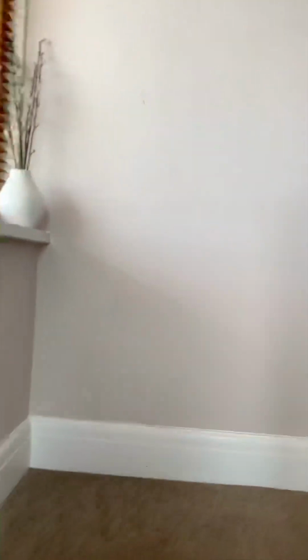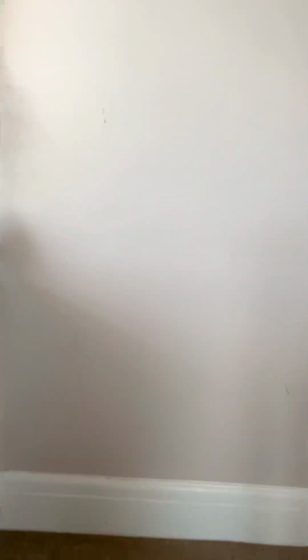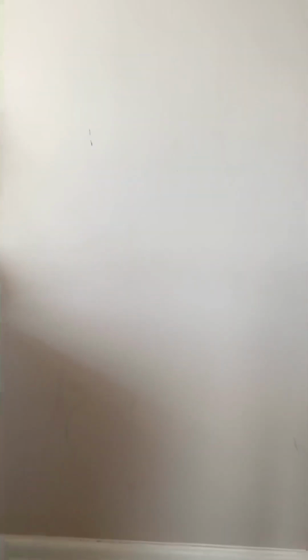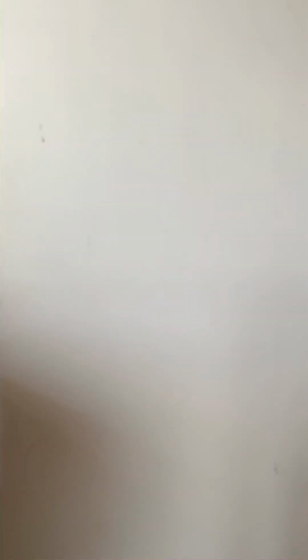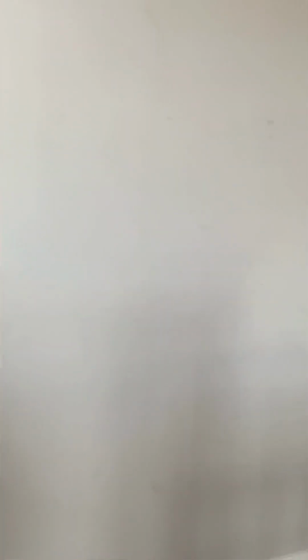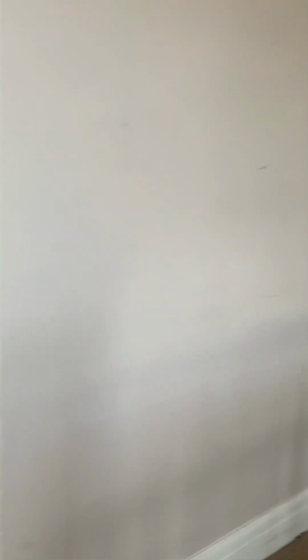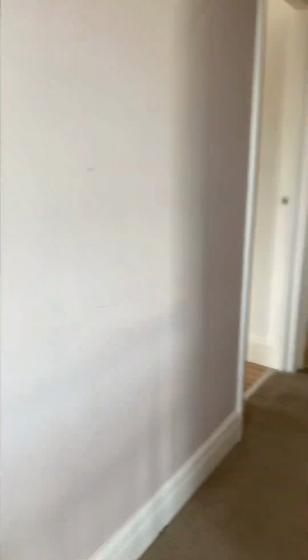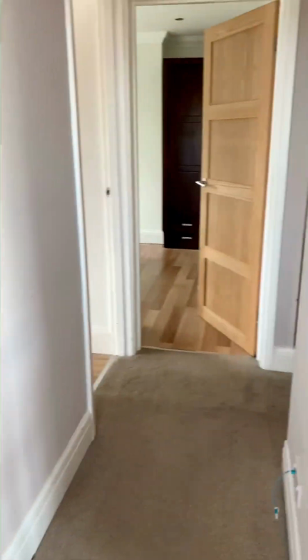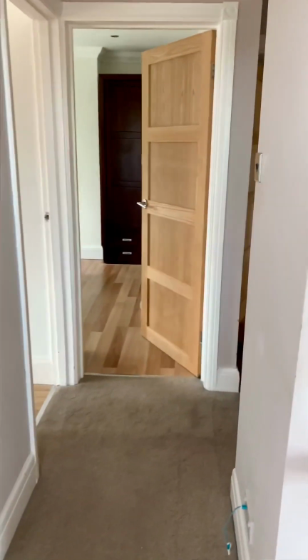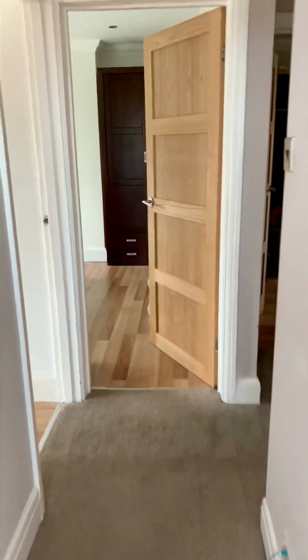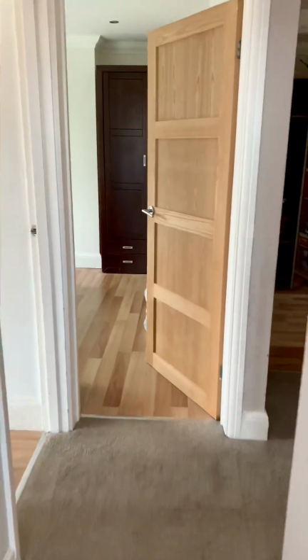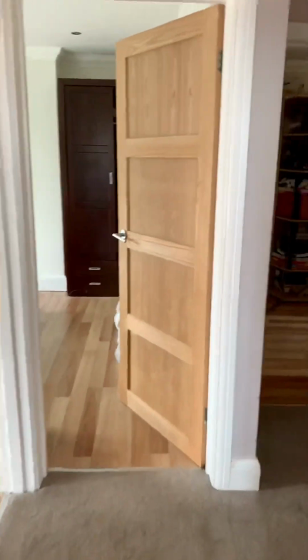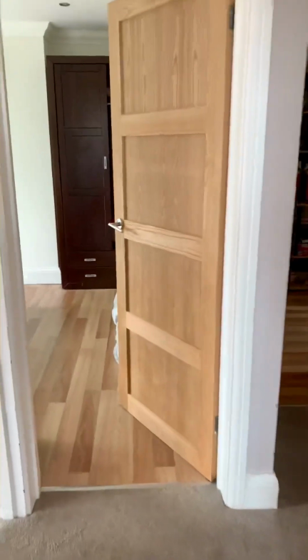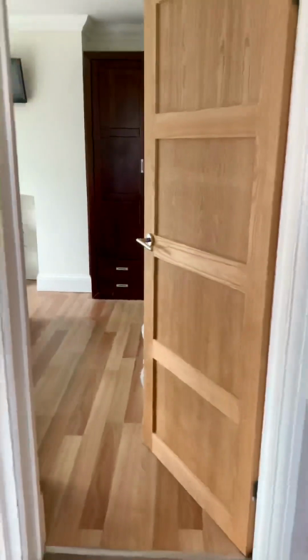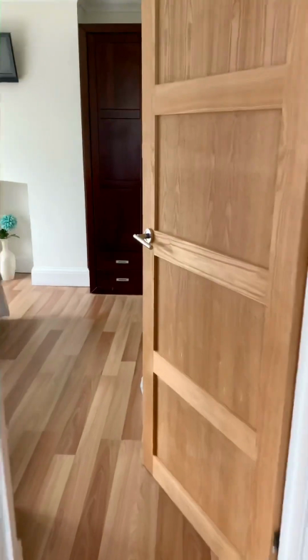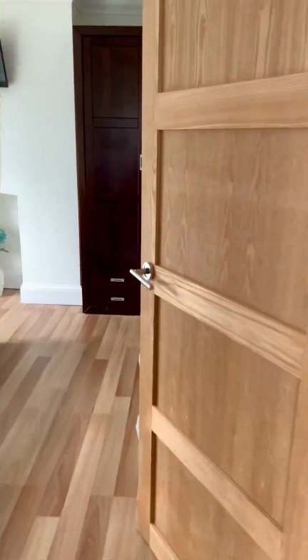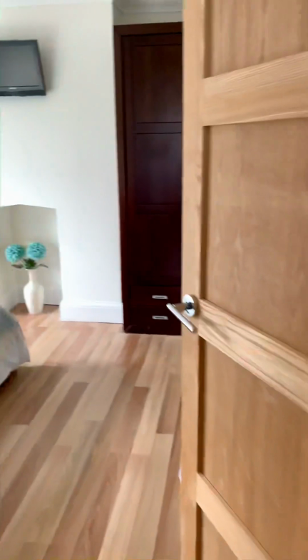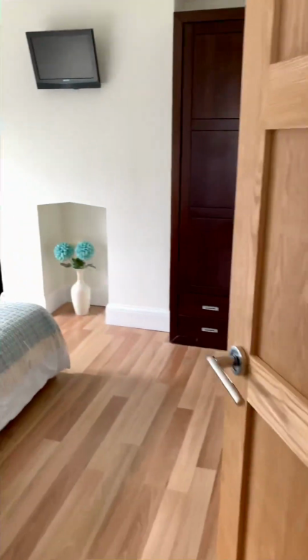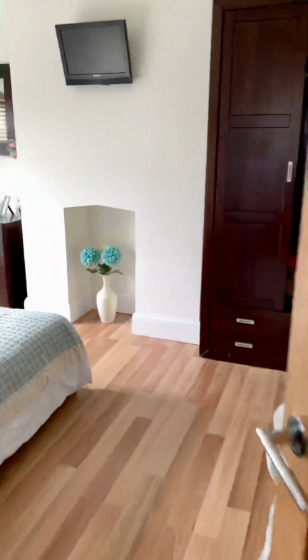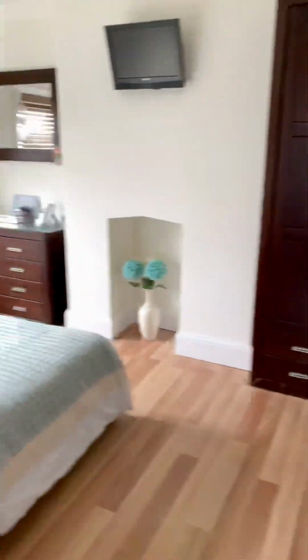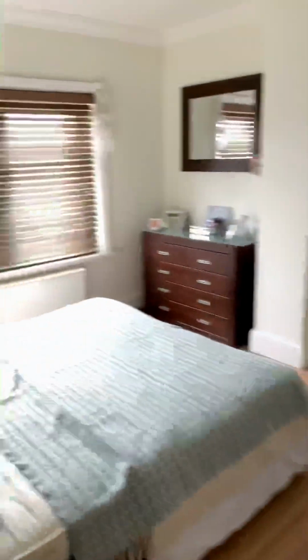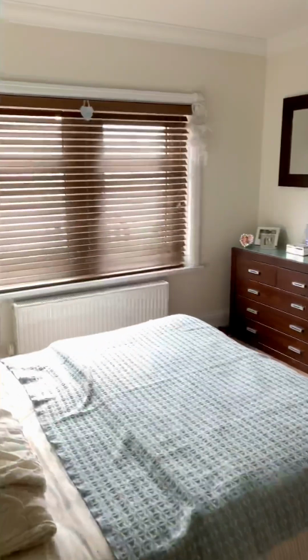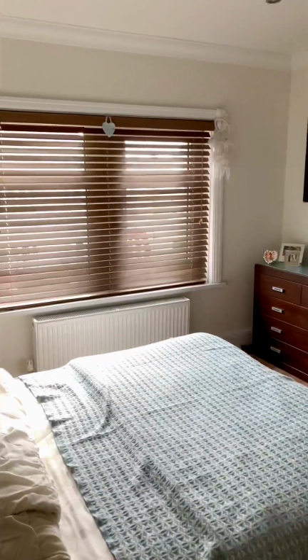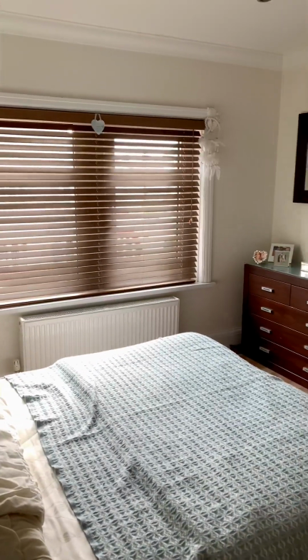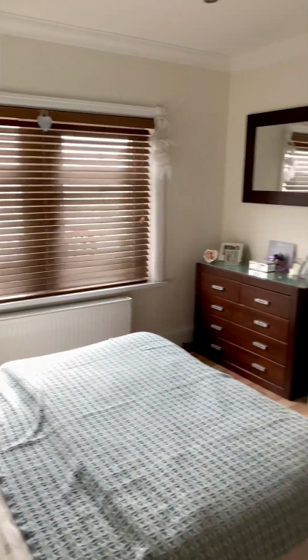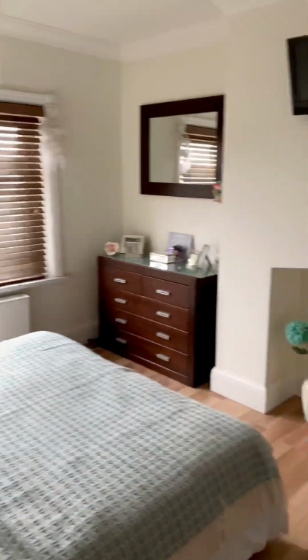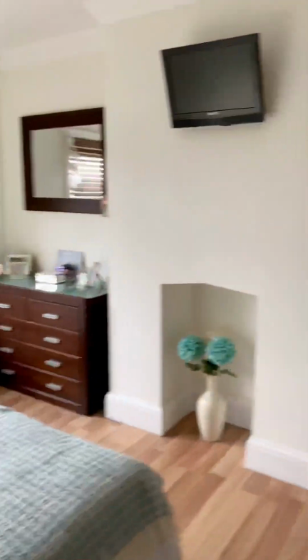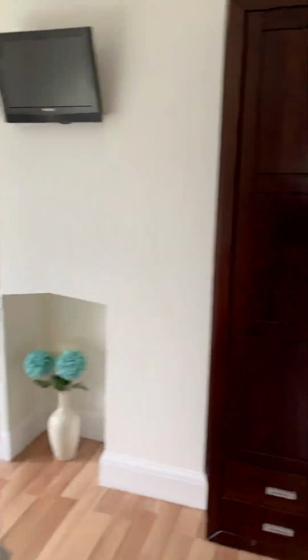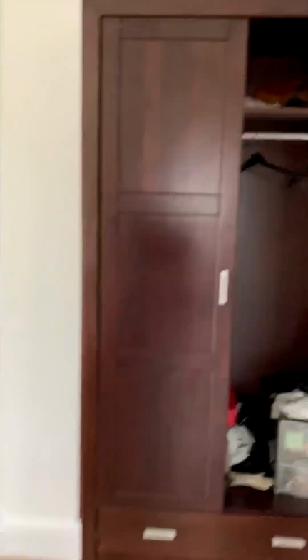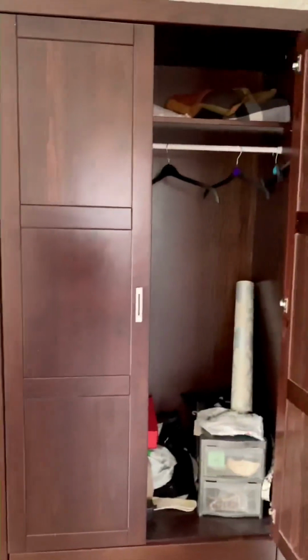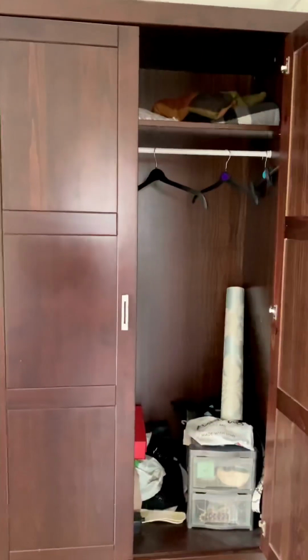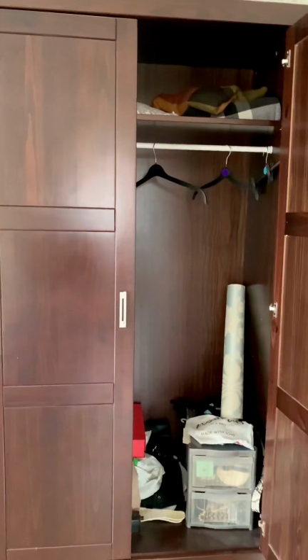Going up to the landing area, which leads into the bedrooms and bathroom. This is the first bedroom, with an ample storage area and wardrobe.